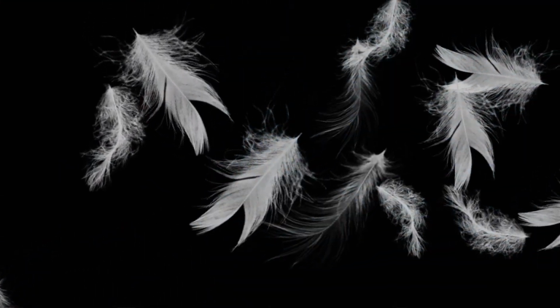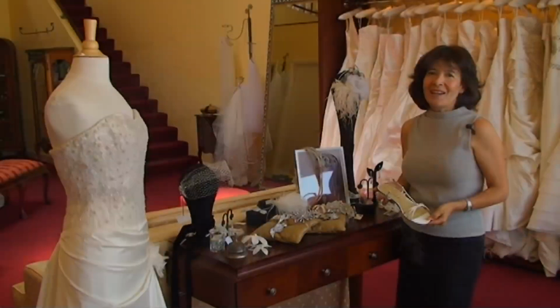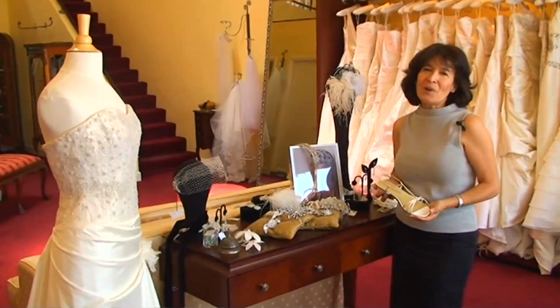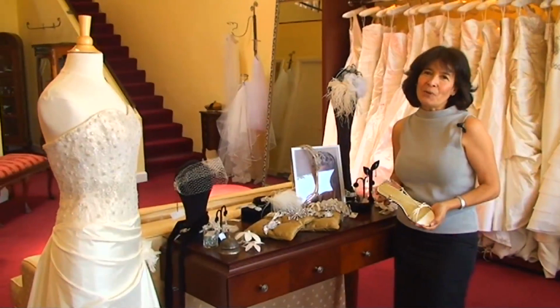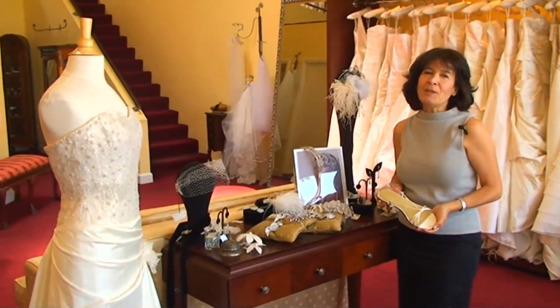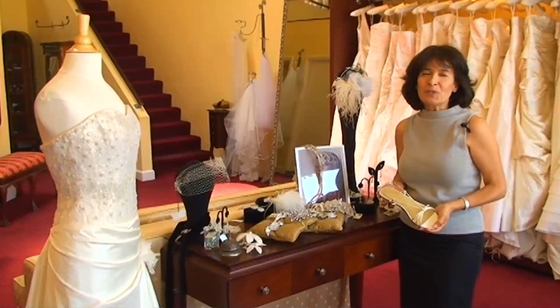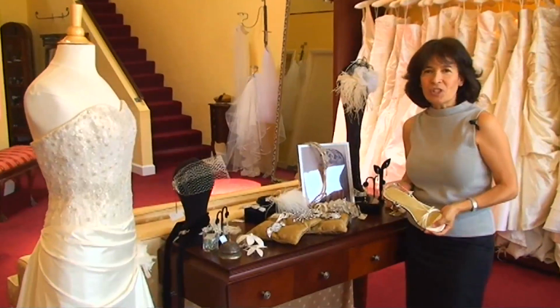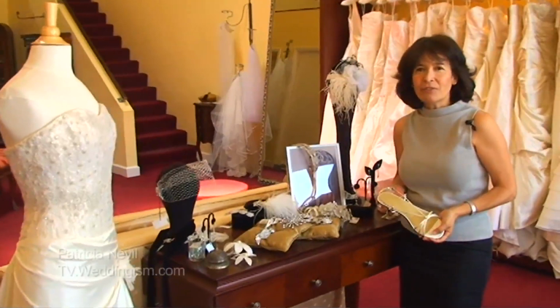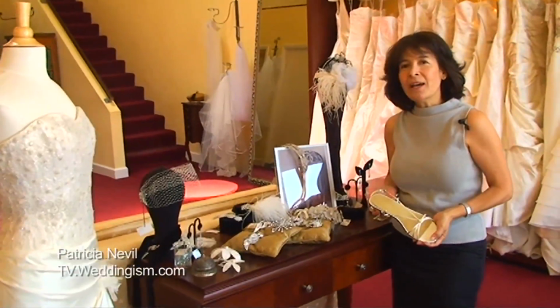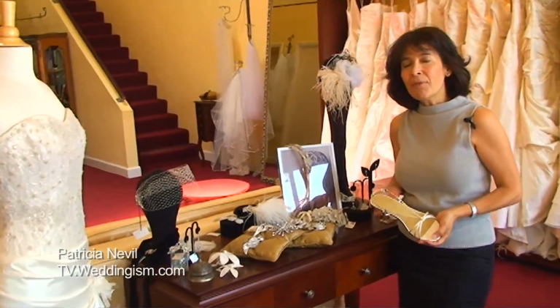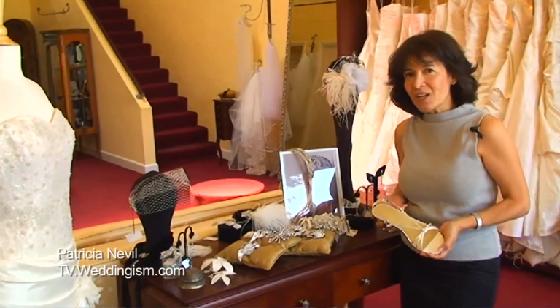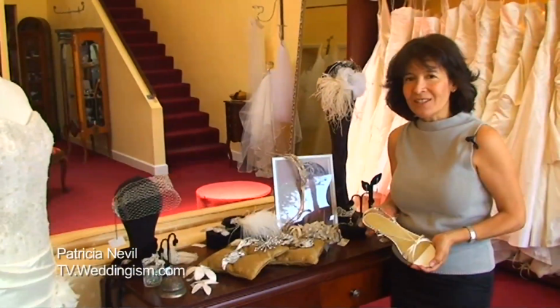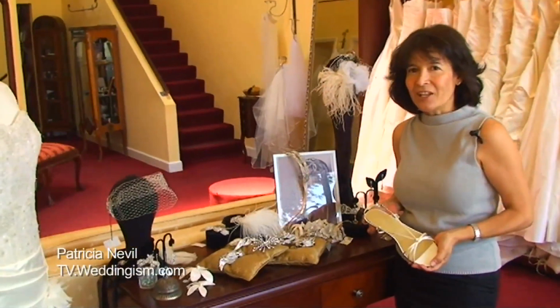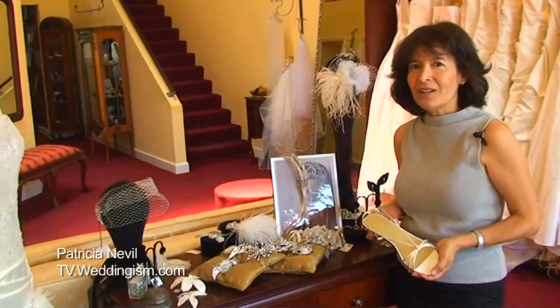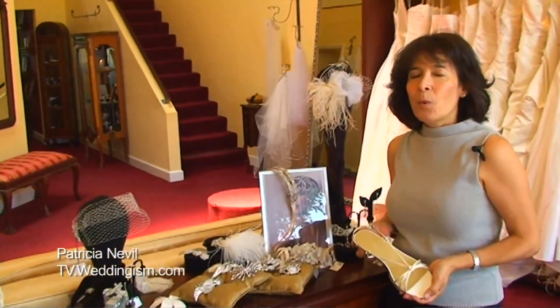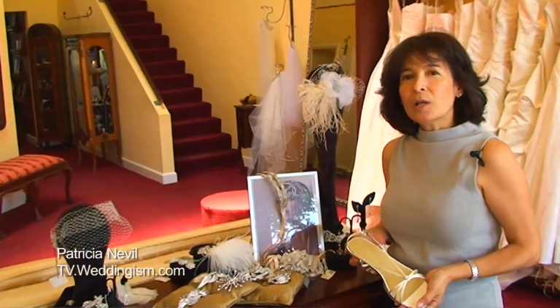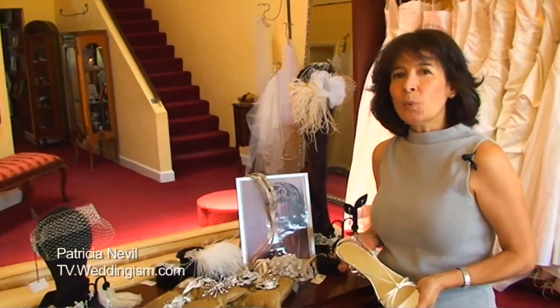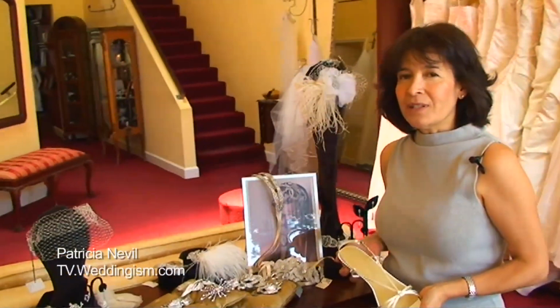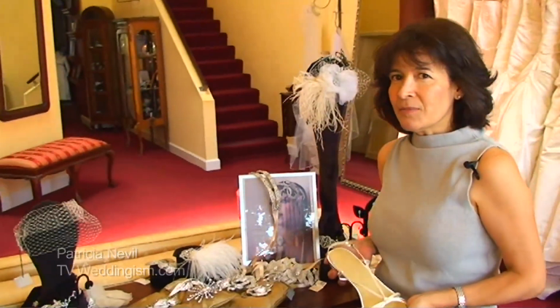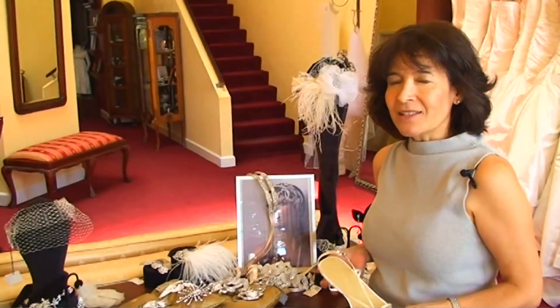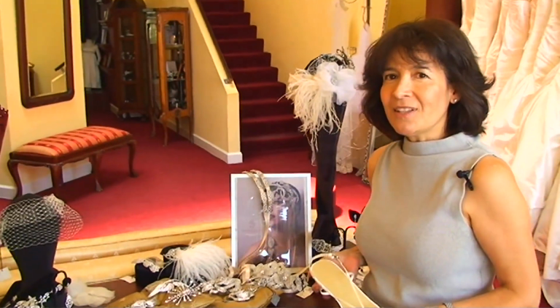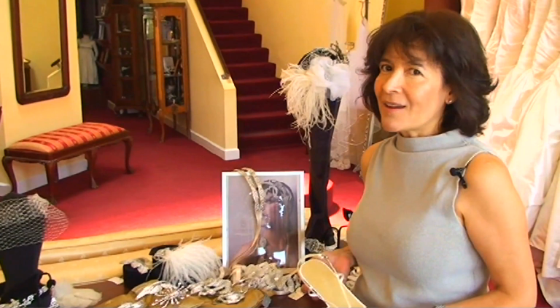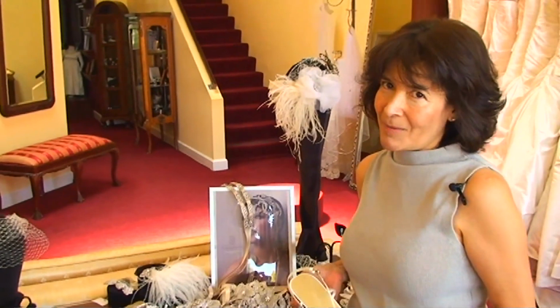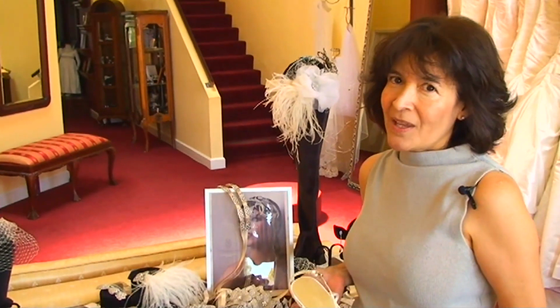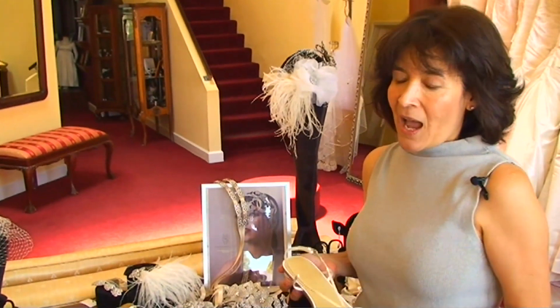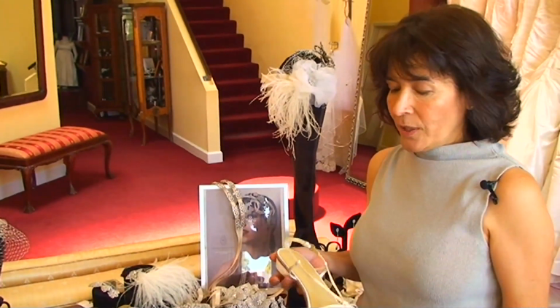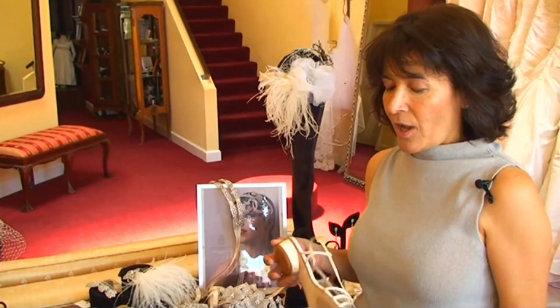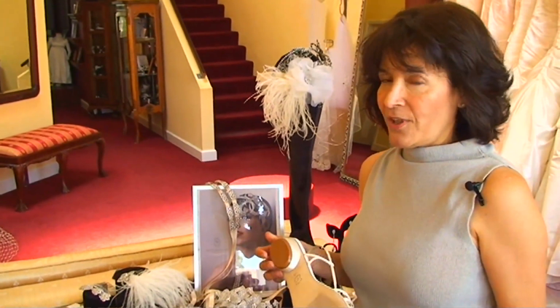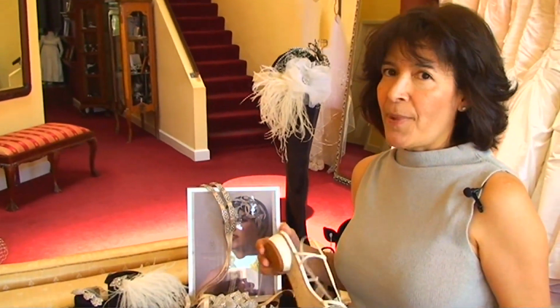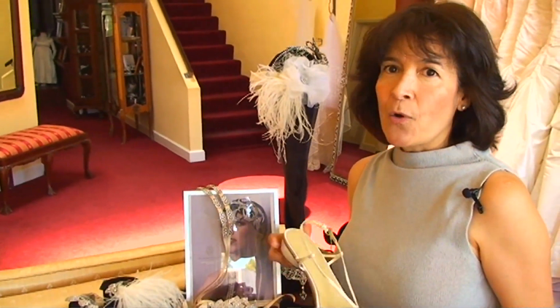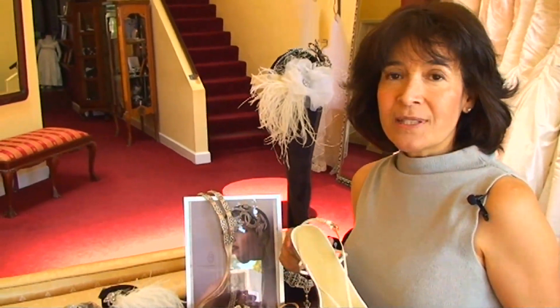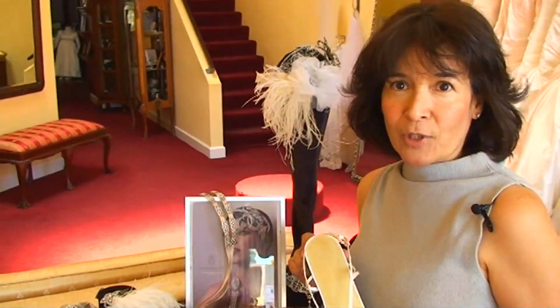Hi, how are you? My name is Patricia Neville and I am a fashion designer. Welcome to weddingism.tv.com. I want to talk today about Summer.